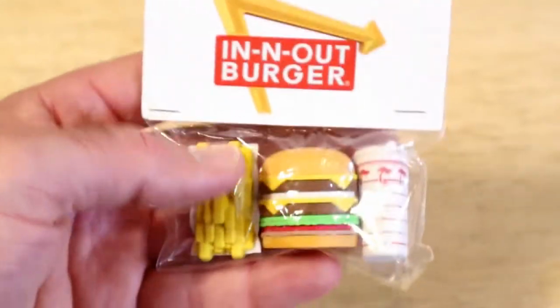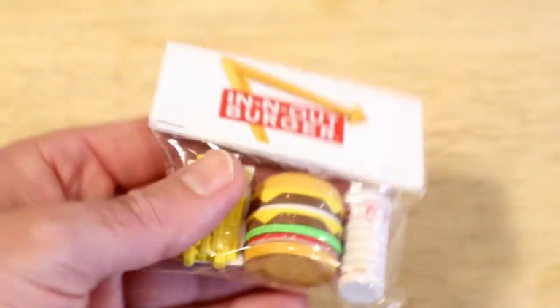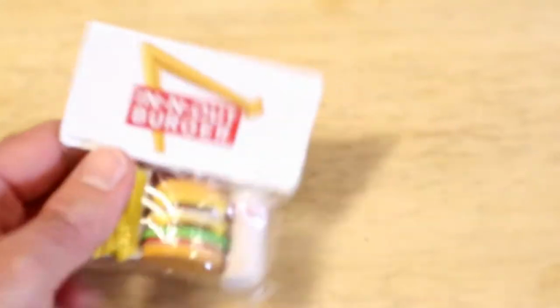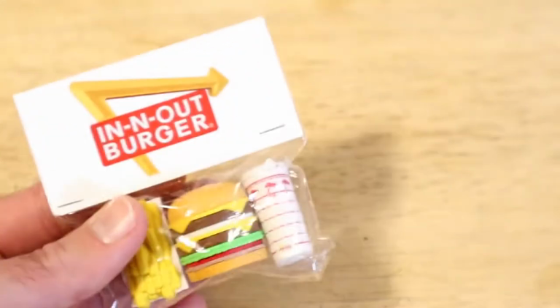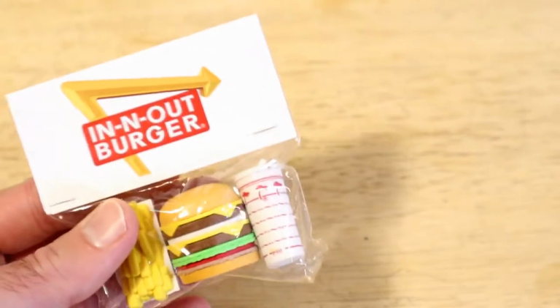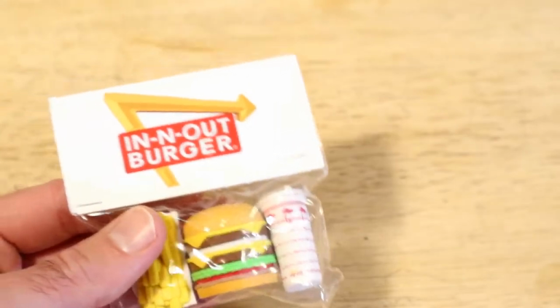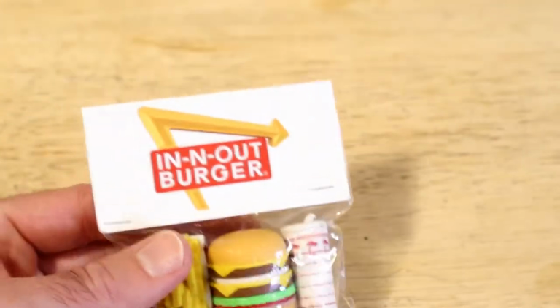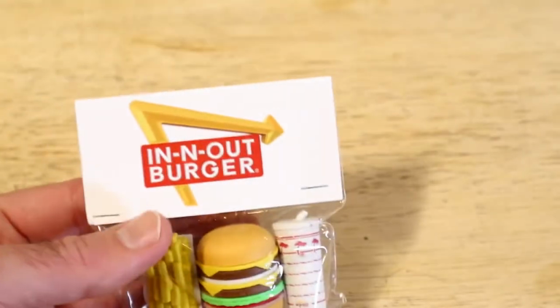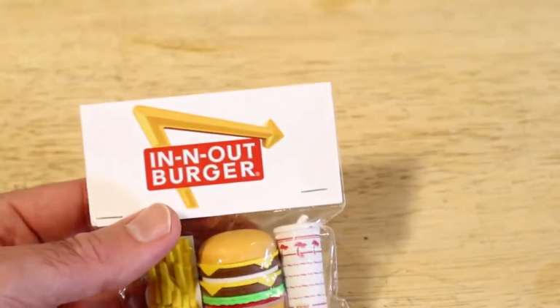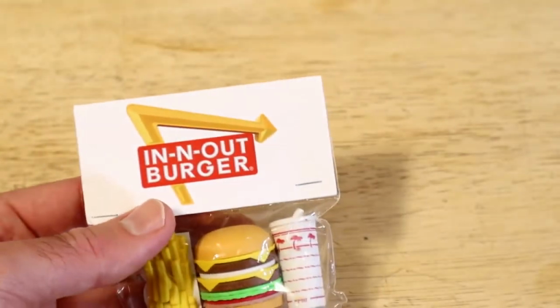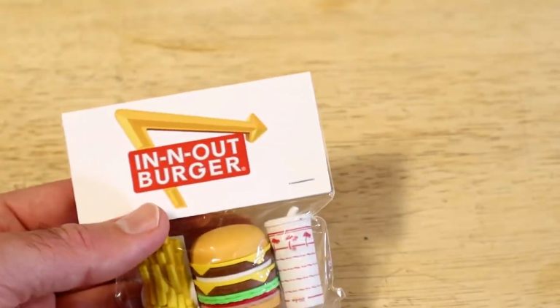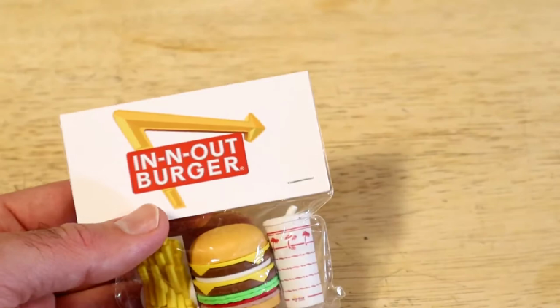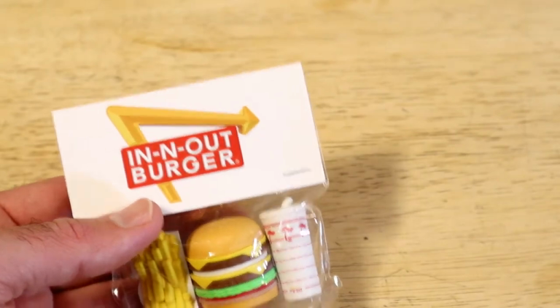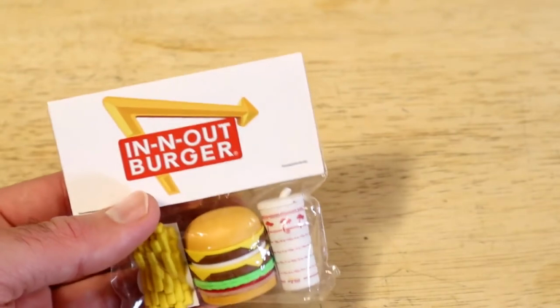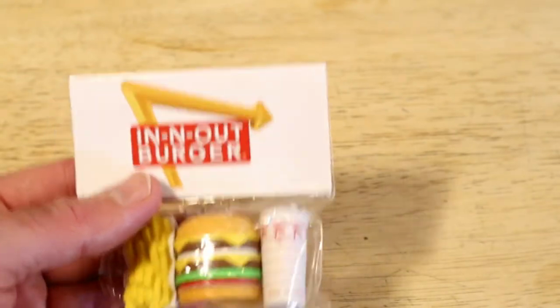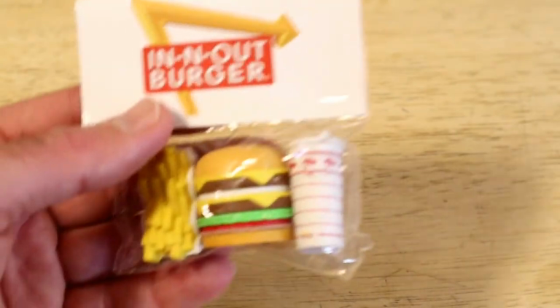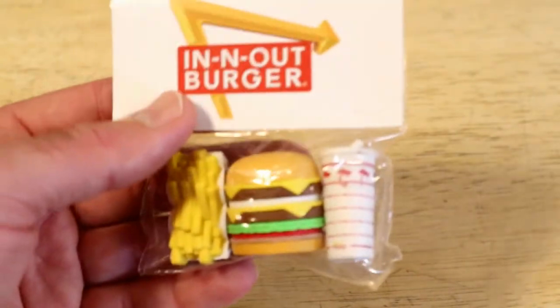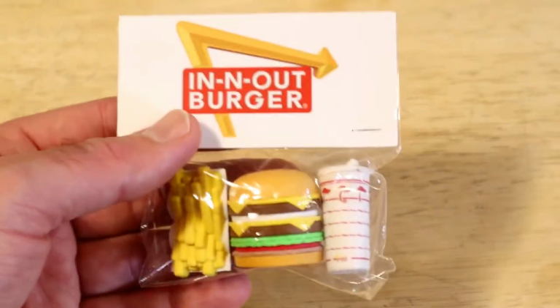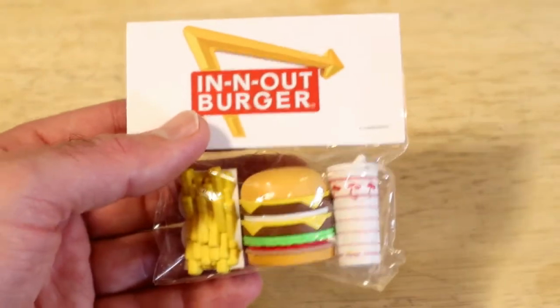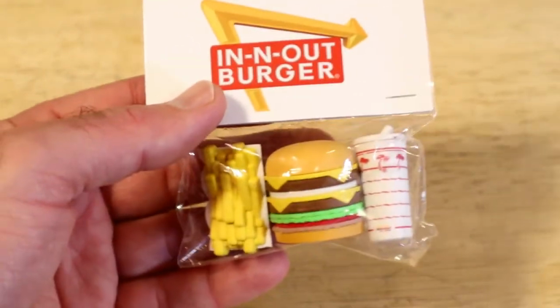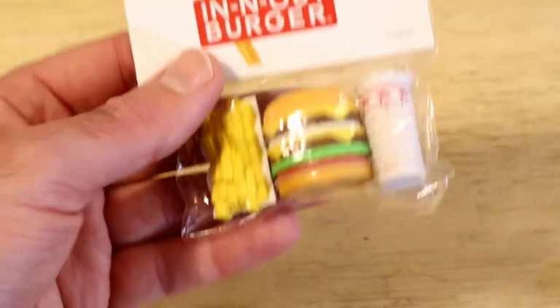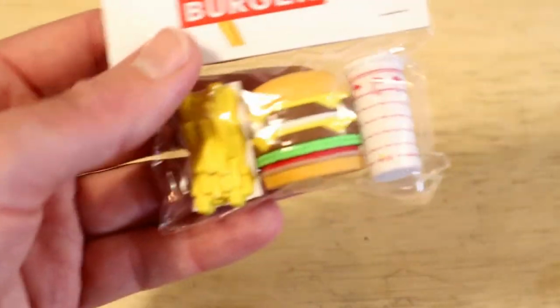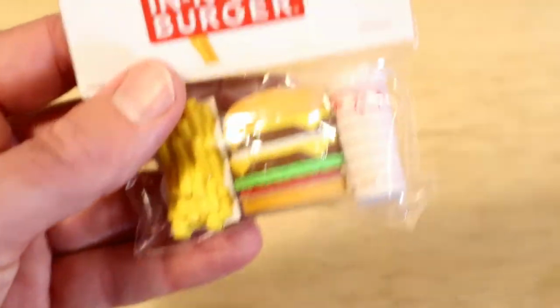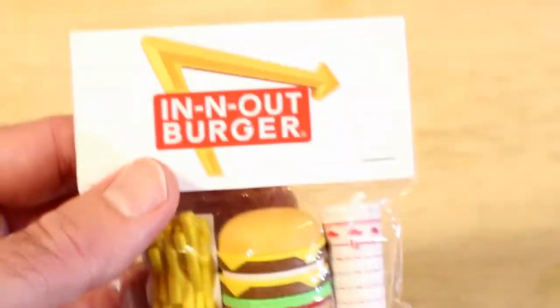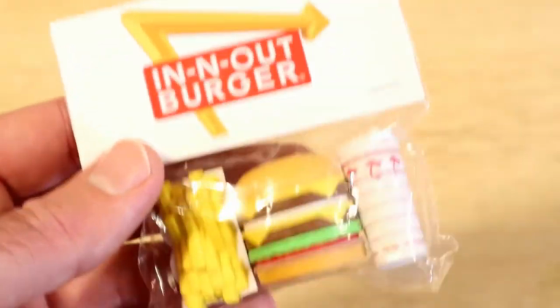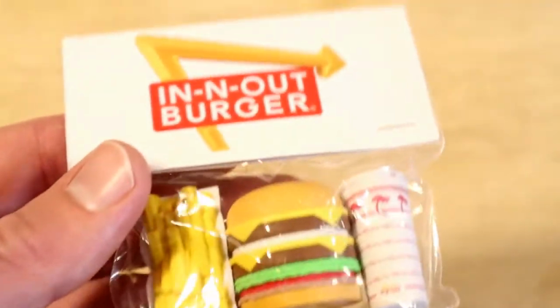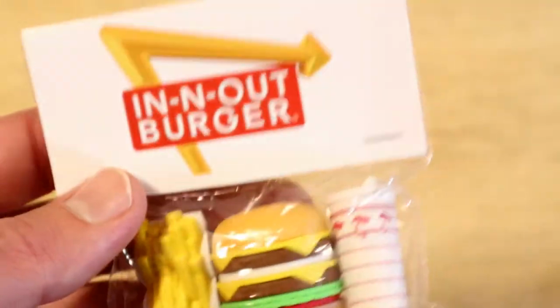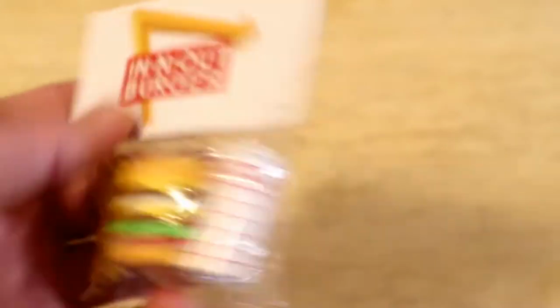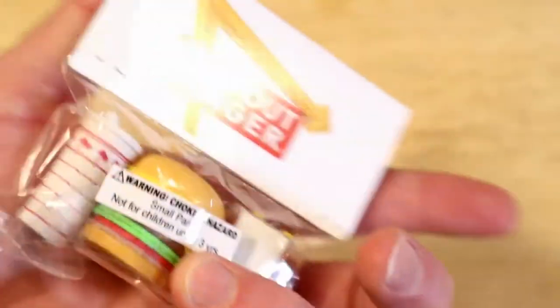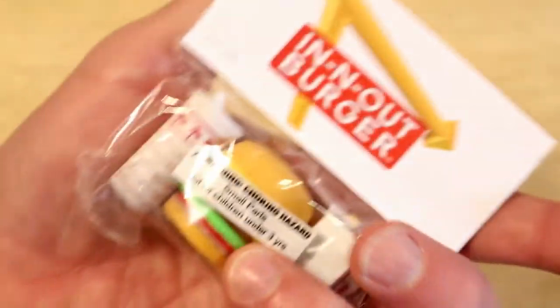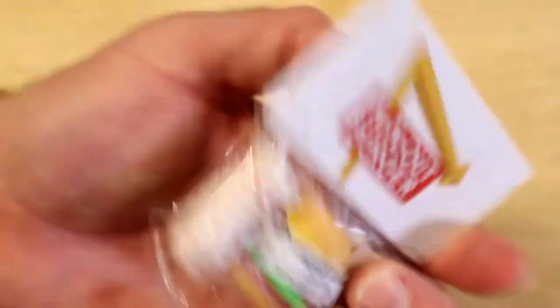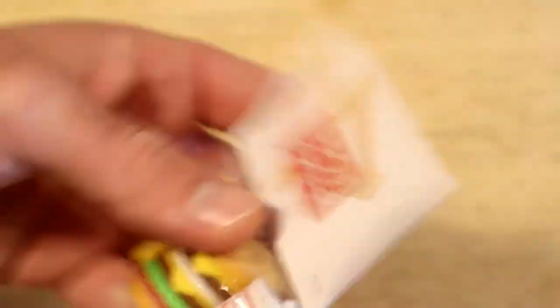This is from their merch store. This thing cost about, I think it was like five to ten bucks, something like that, and then with shipping it came to like, I think, $11 or something like that. So kind of expensive for what it is.